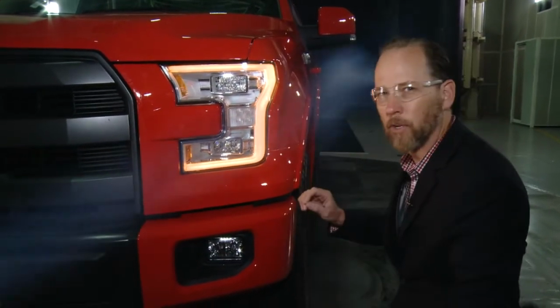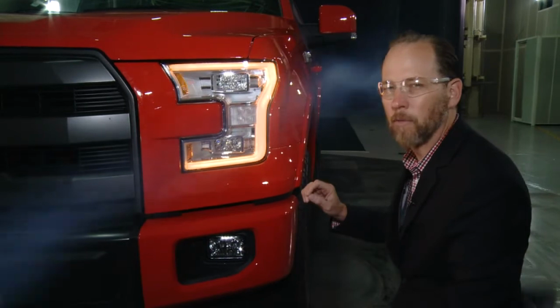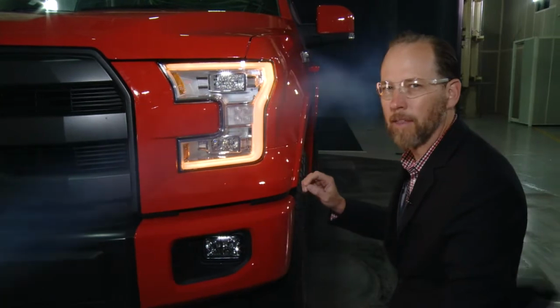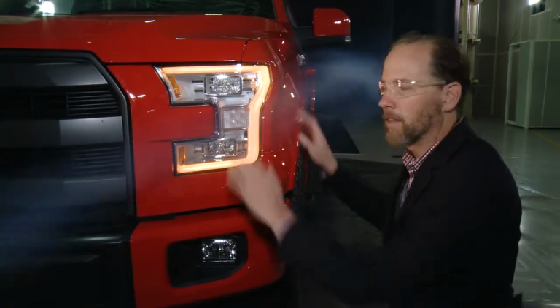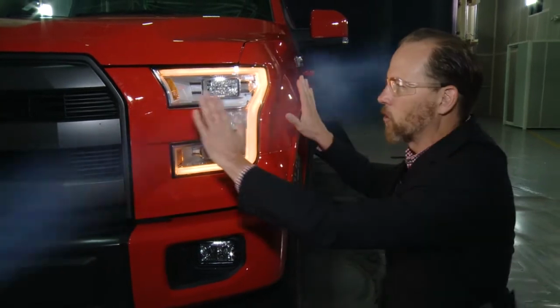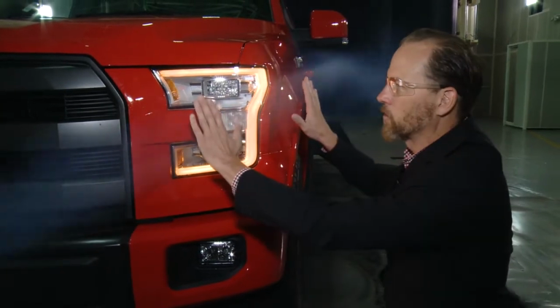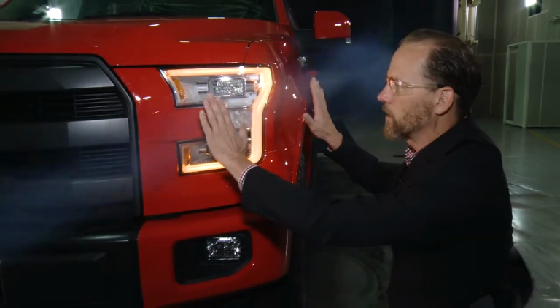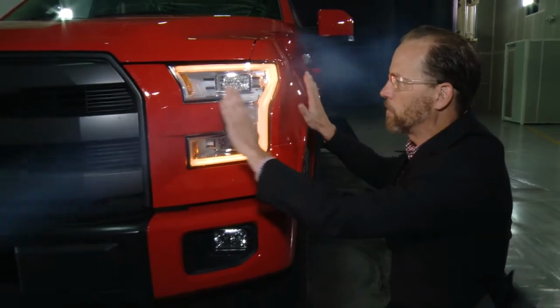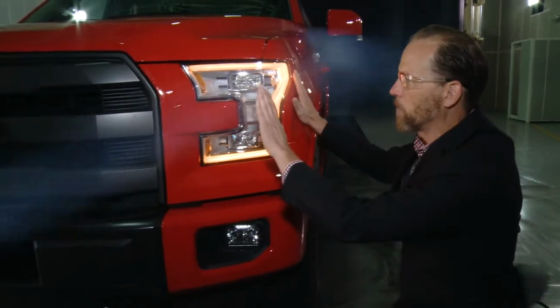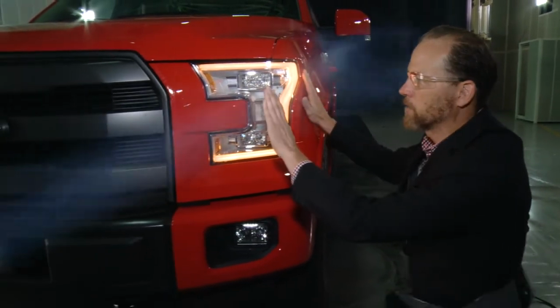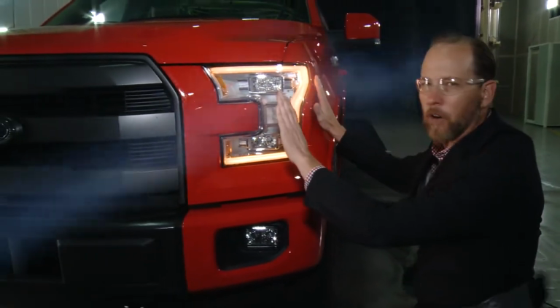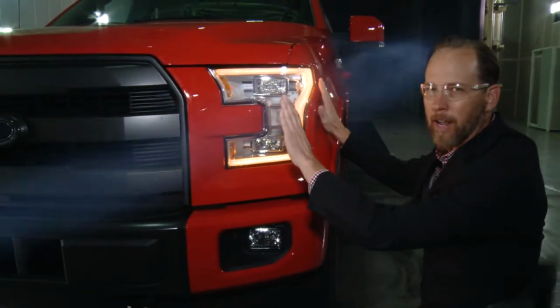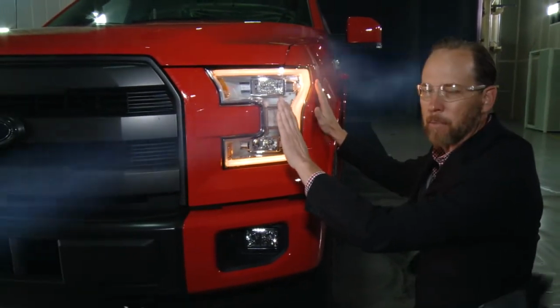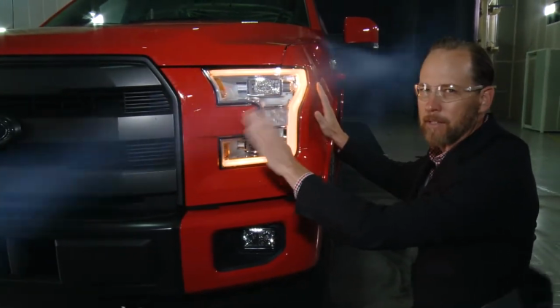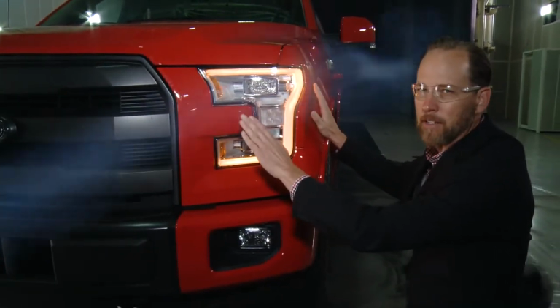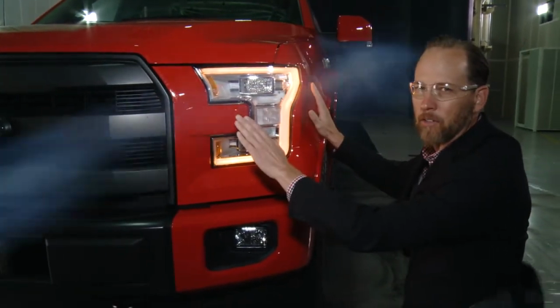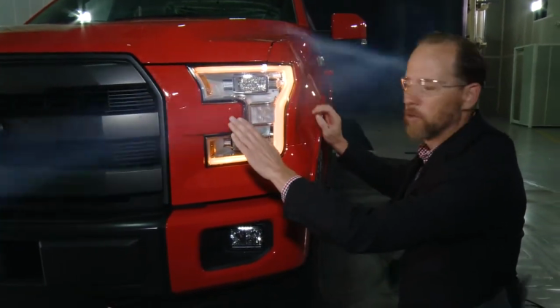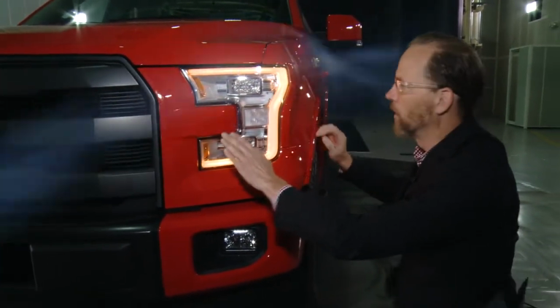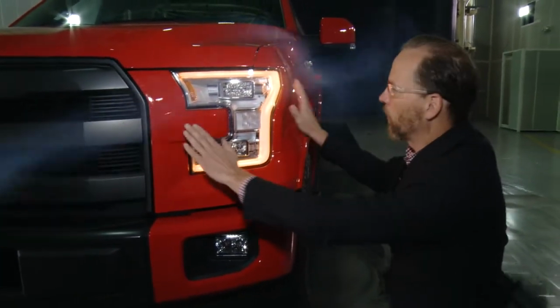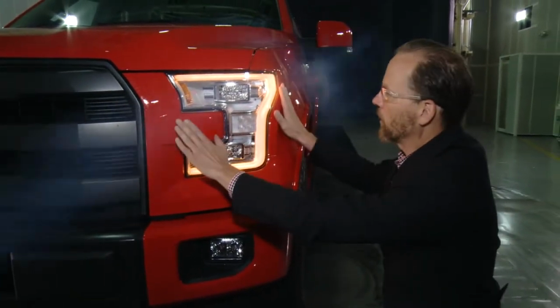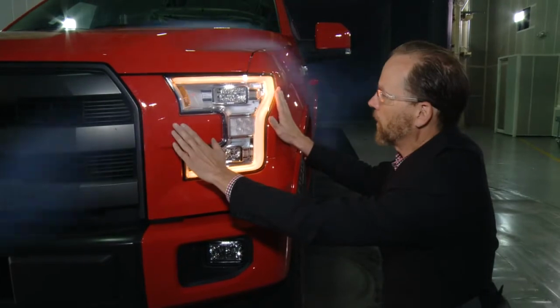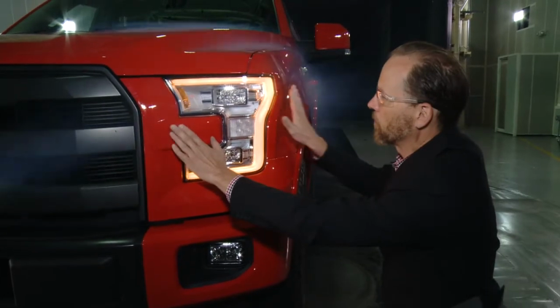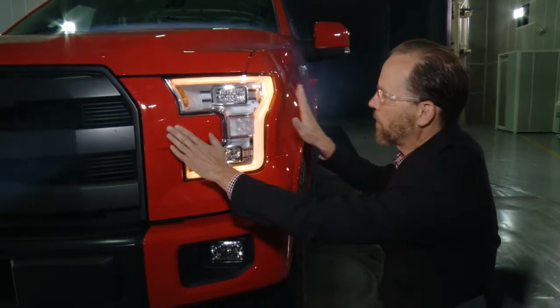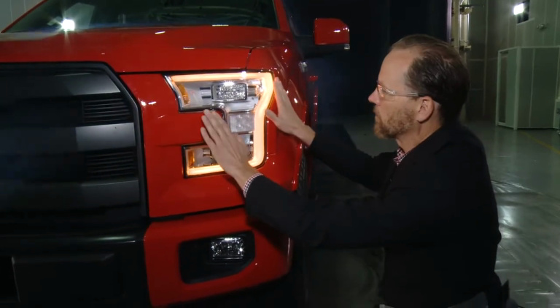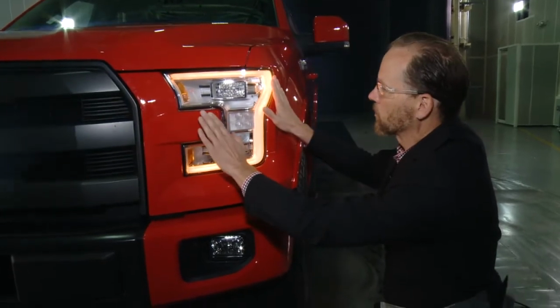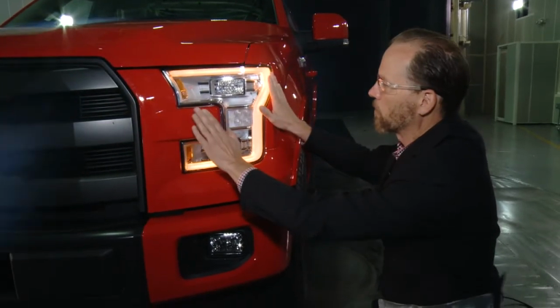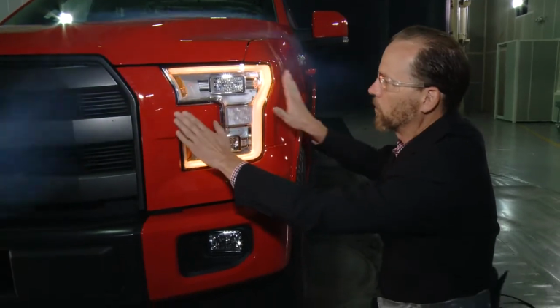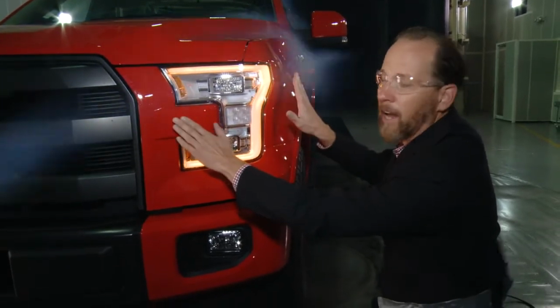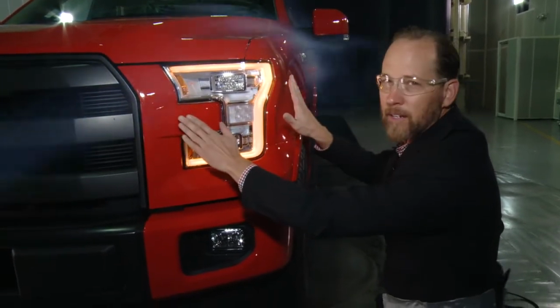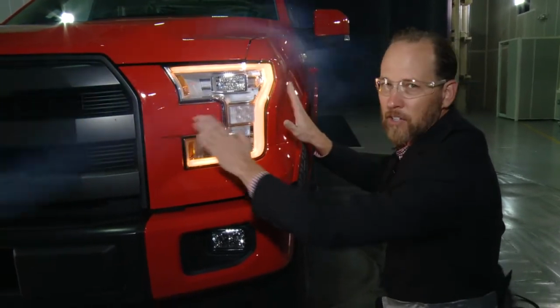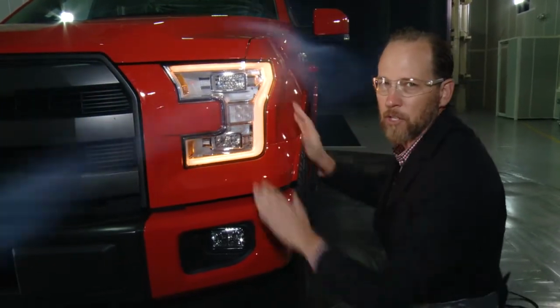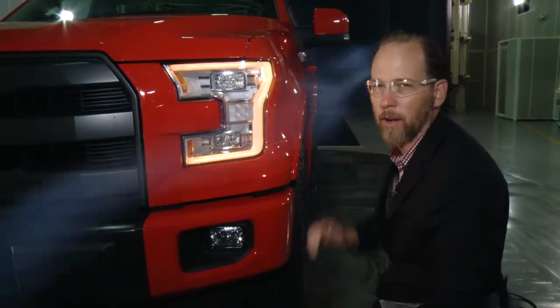Intuitively, you might think that the corner of the truck needs to be pushed back to be more aerodynamic, but that's not necessarily true. We actually had to find the perfect balance in this corner by pulling it out and getting the shape just right.